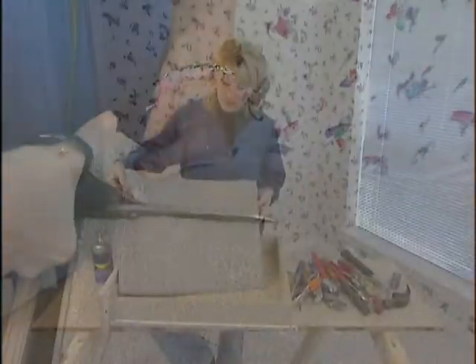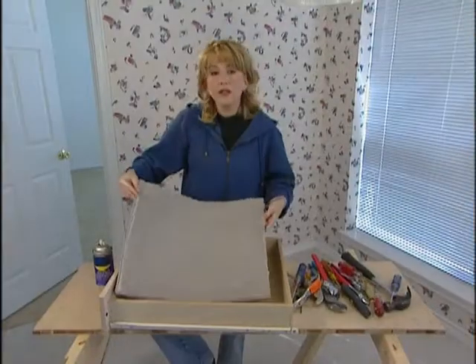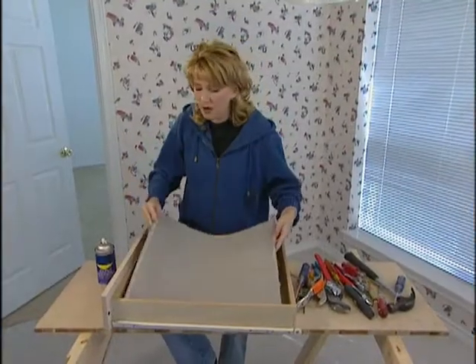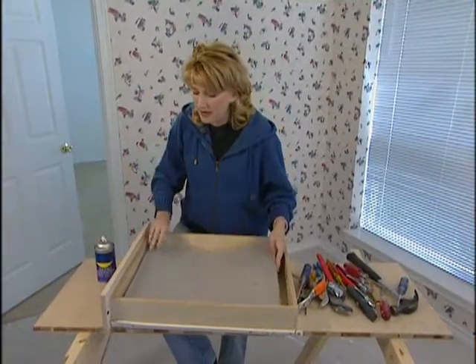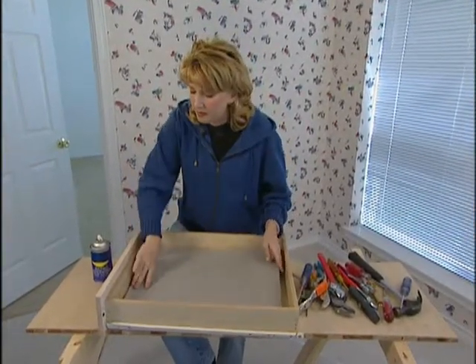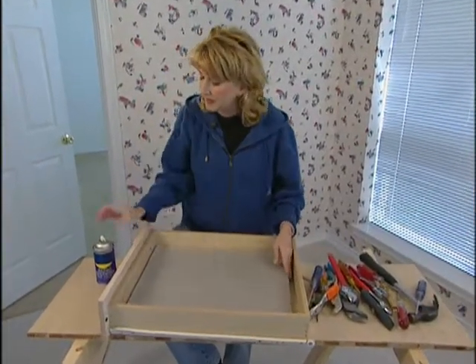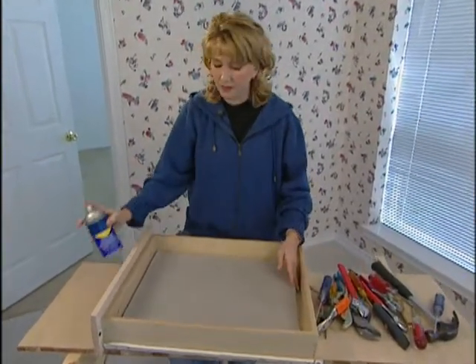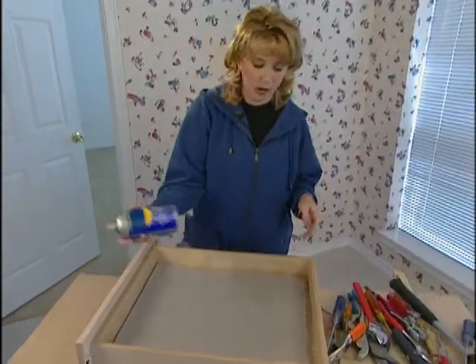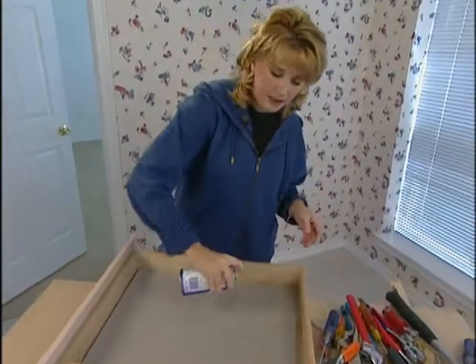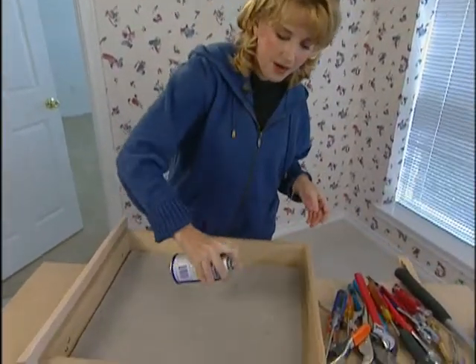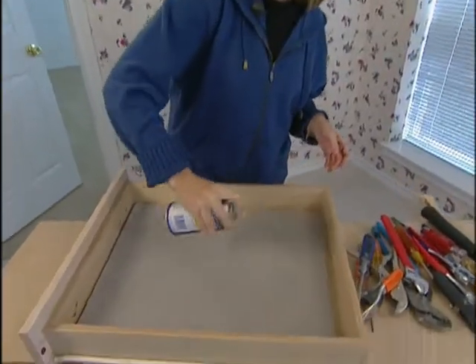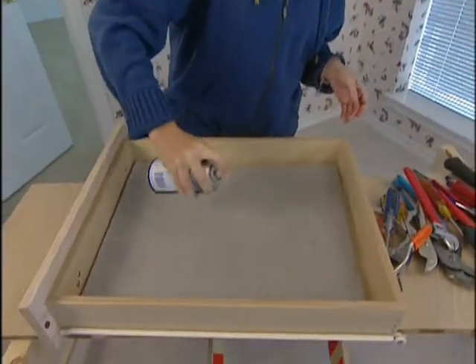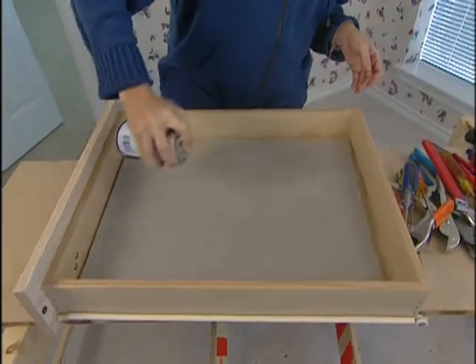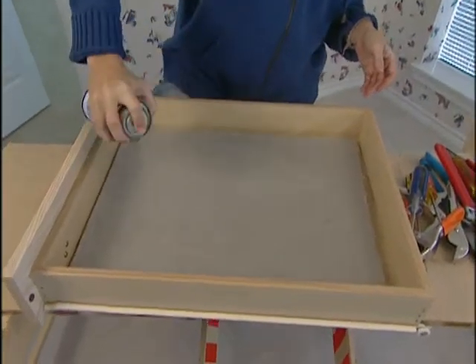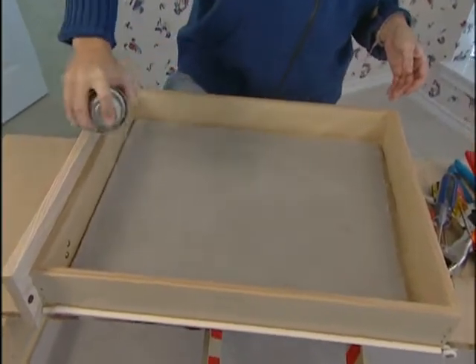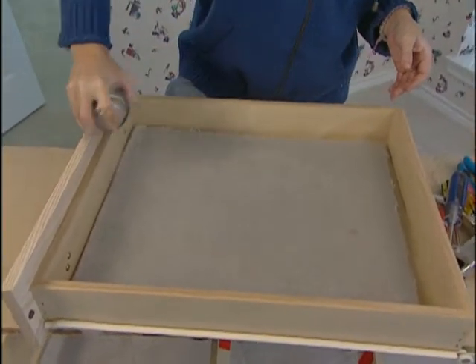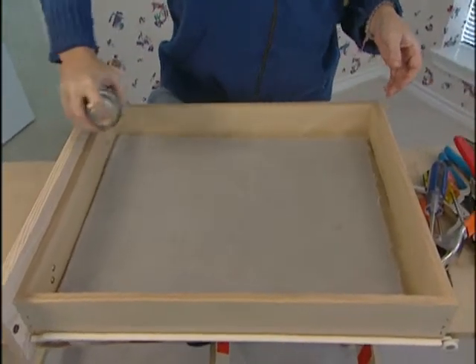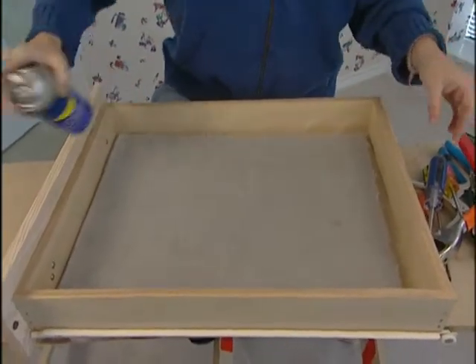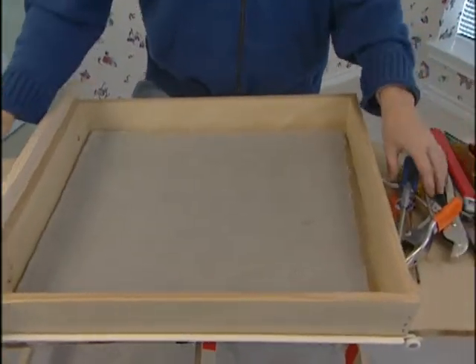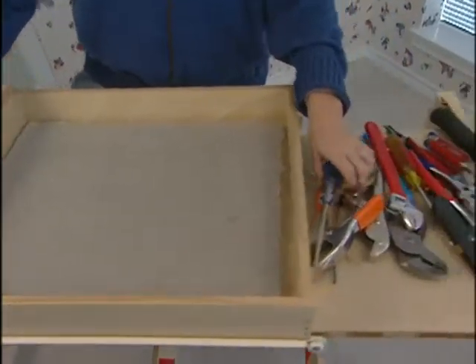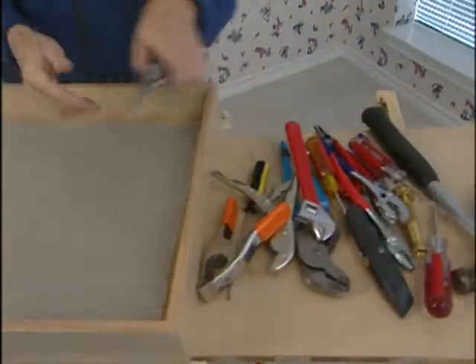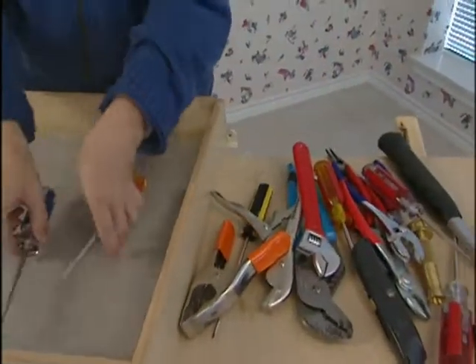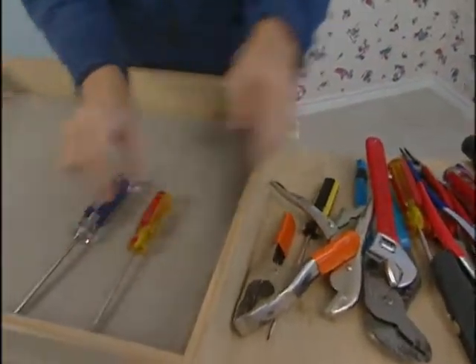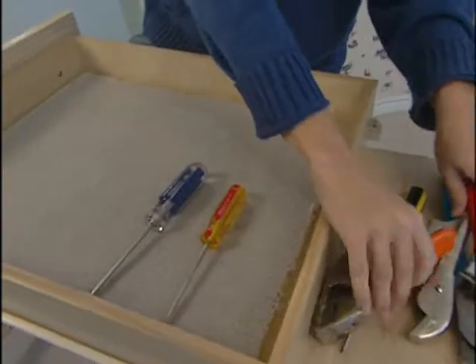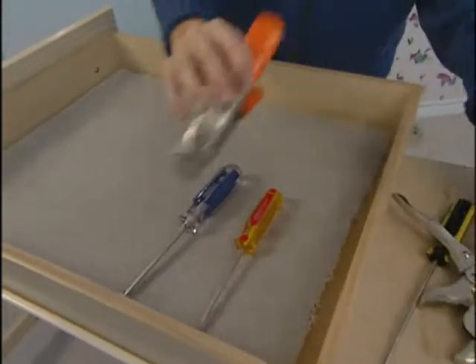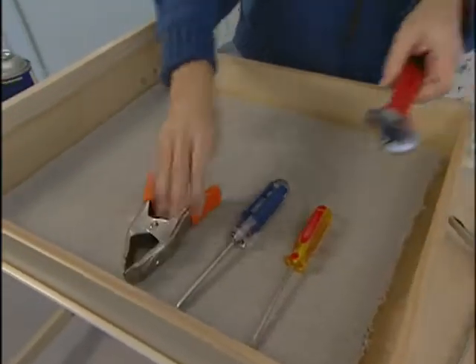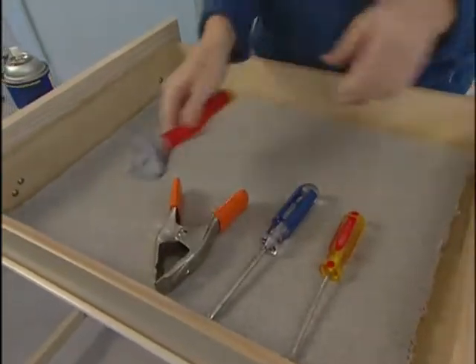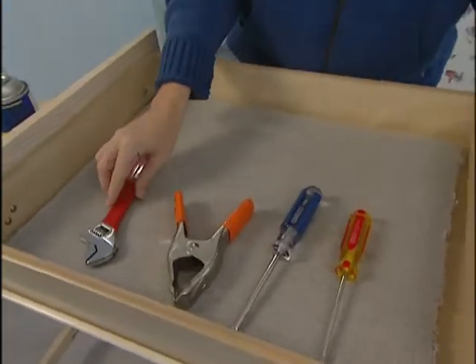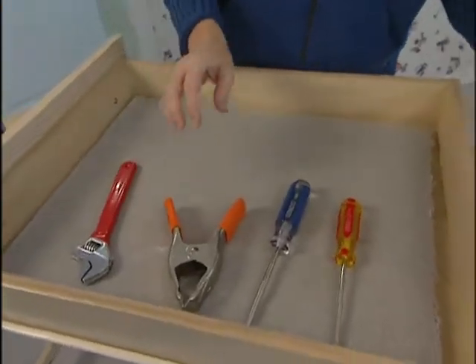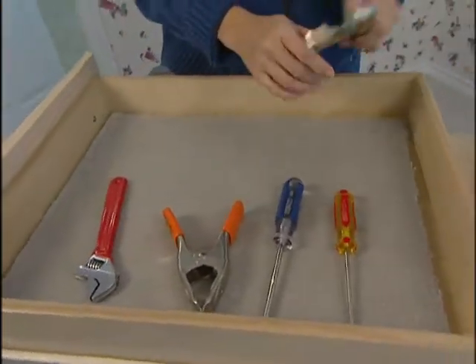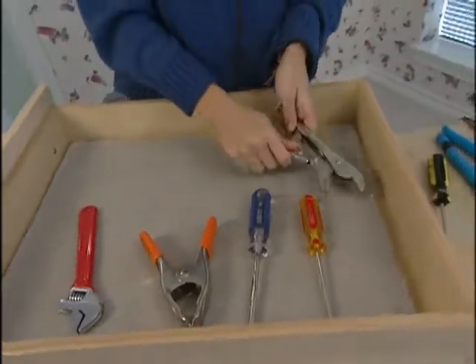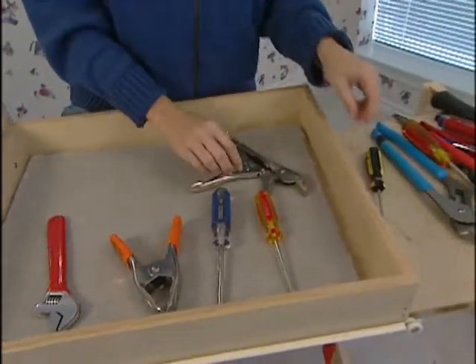Then once you have the carpet cut out, go ahead and place it in the bottom of your drawer and spray it with a generous coat of spray lubricant. Now this carpet will do two things: it'll prevent your tools from rolling around and banging into each other, which can scratch the finishes and dull any sharp edges.